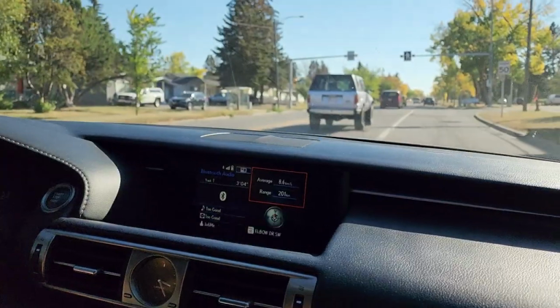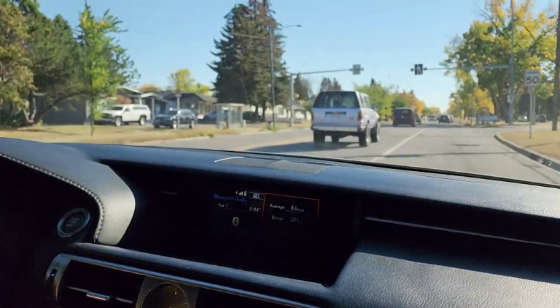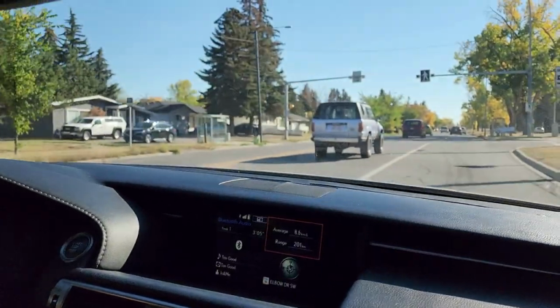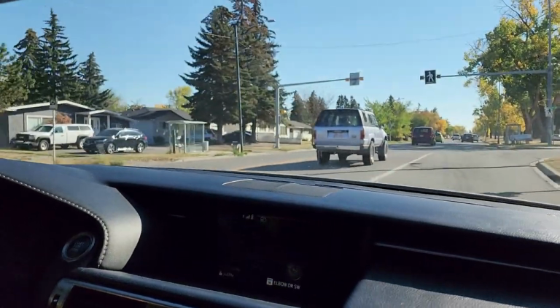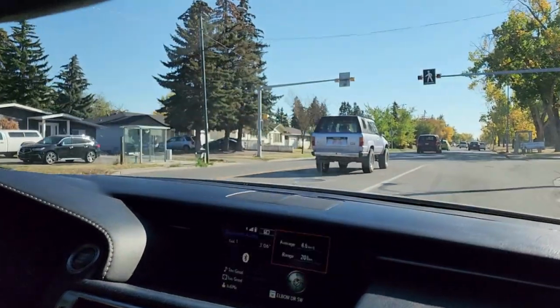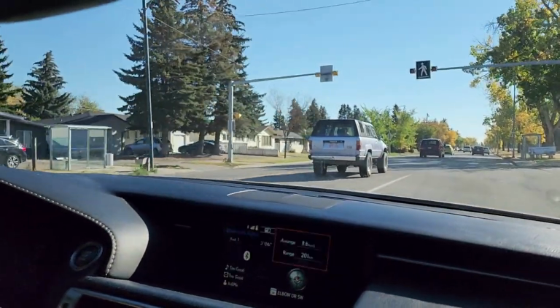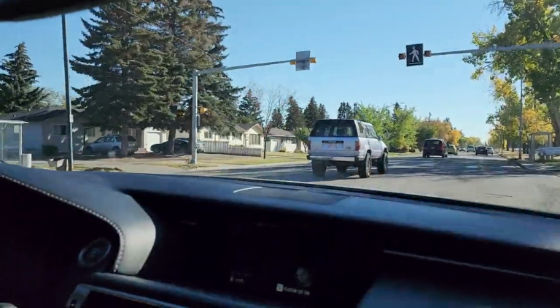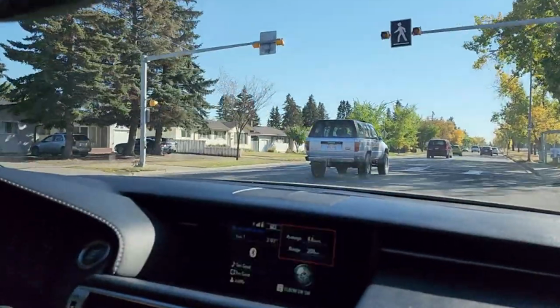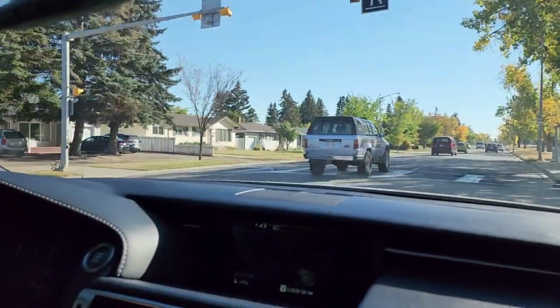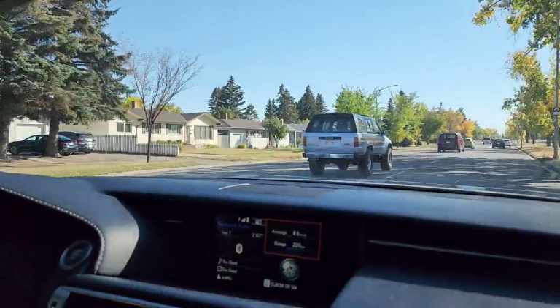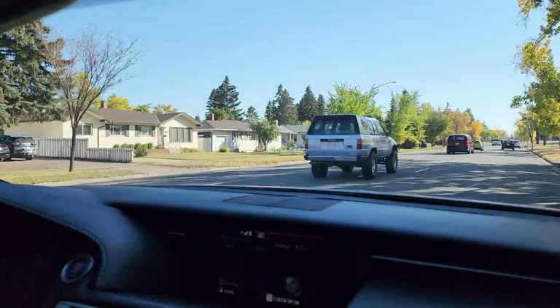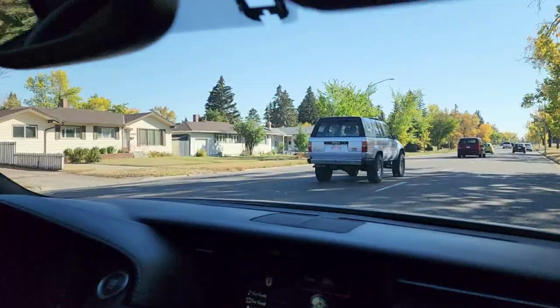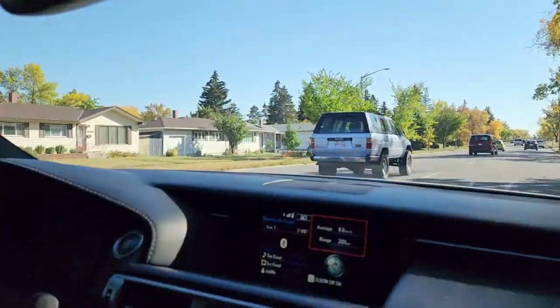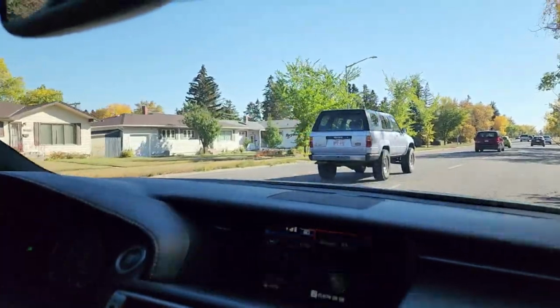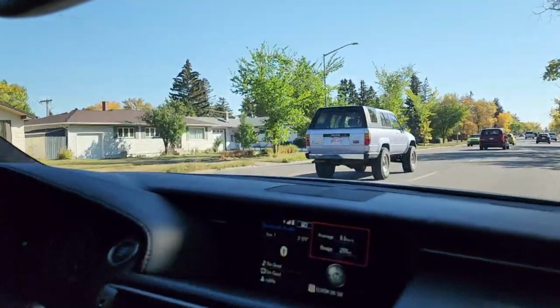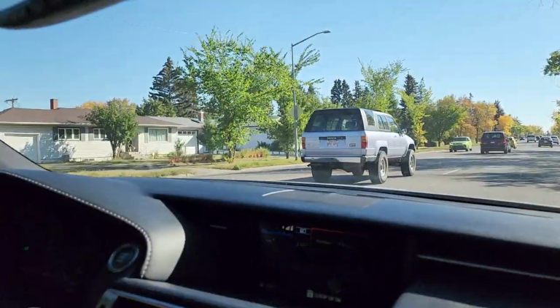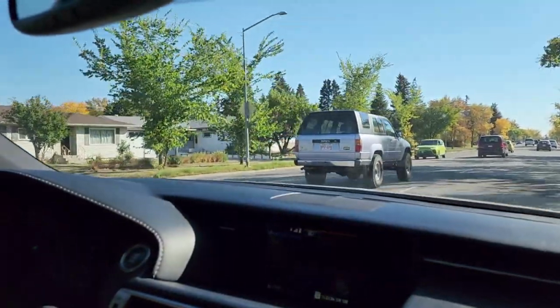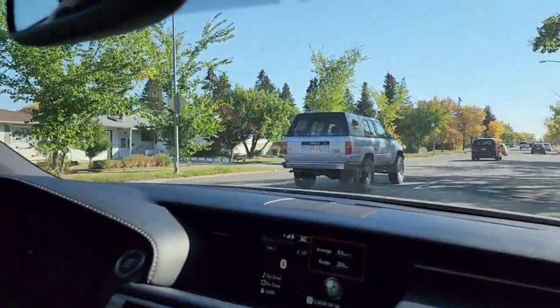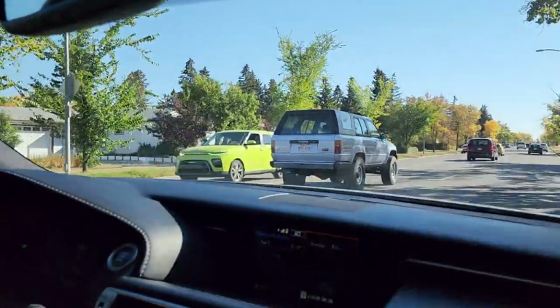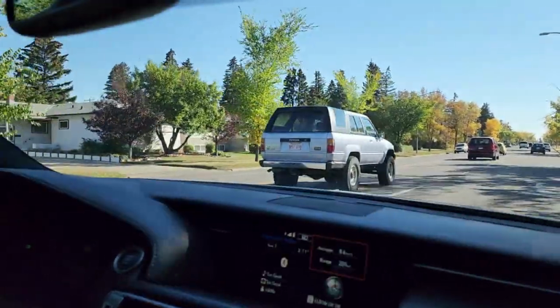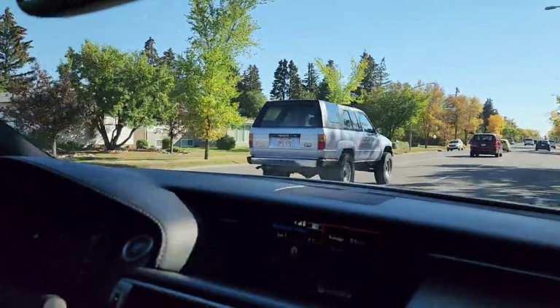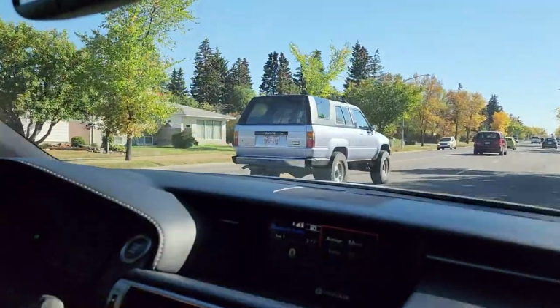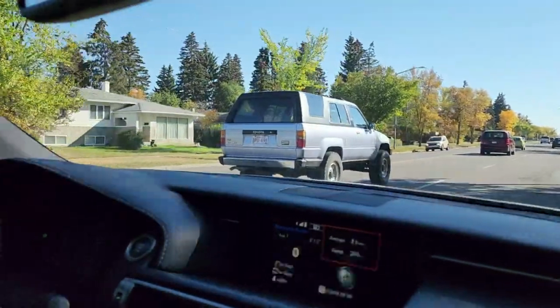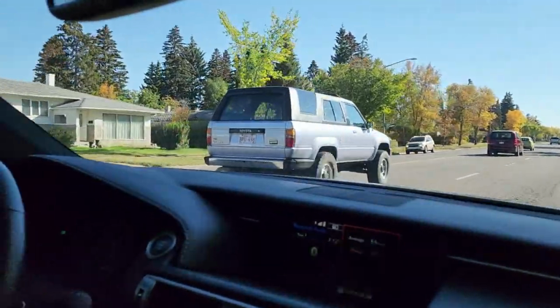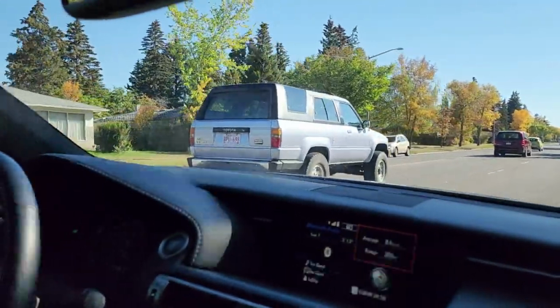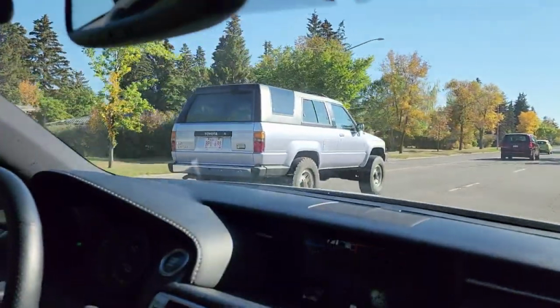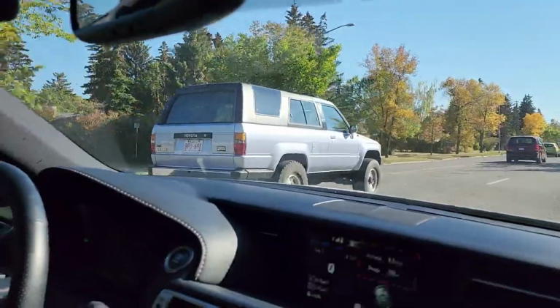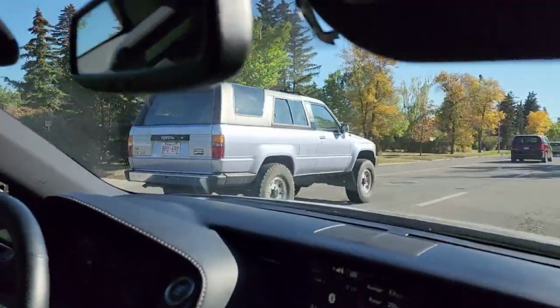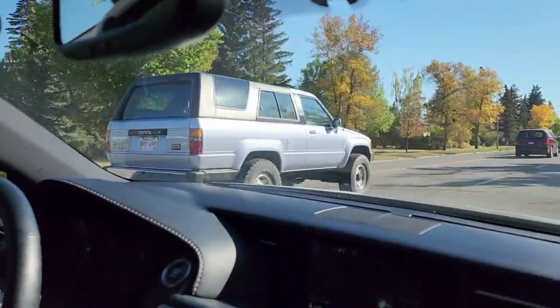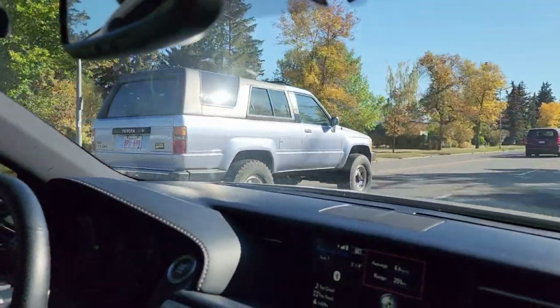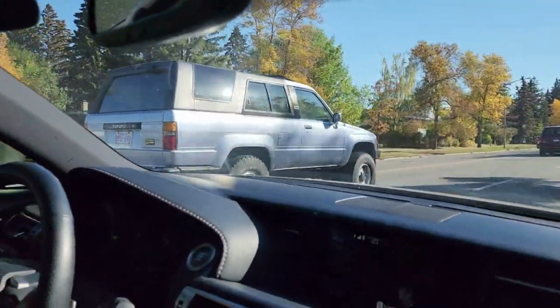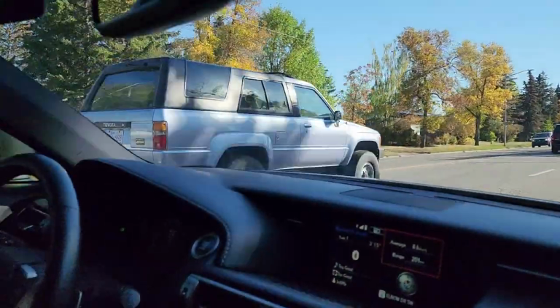Look what we just spotted — clean! I want to say first gen 4Runner, maybe second, who knows. But that is gorgeous, so clean.